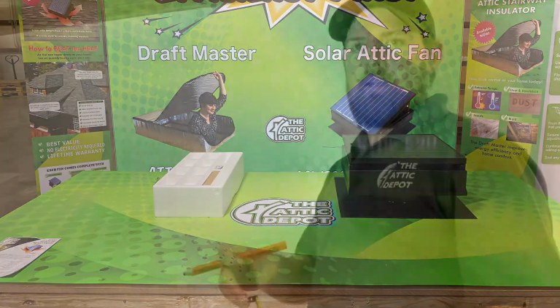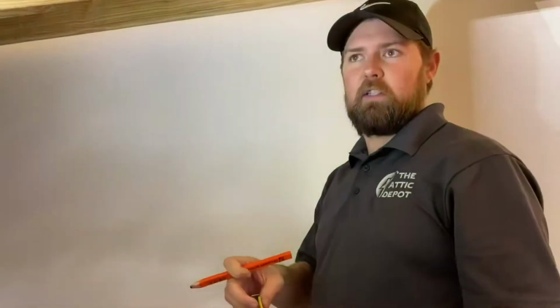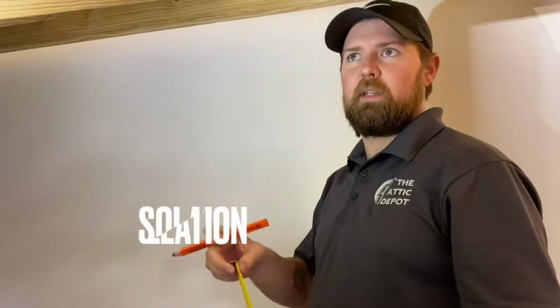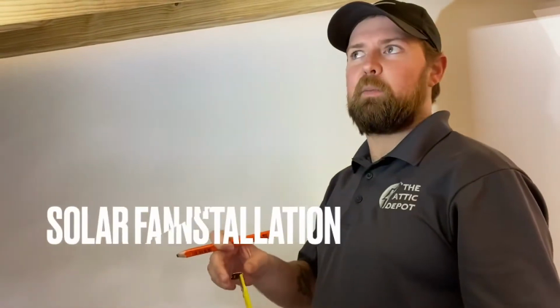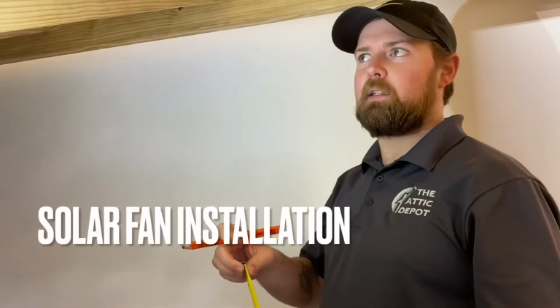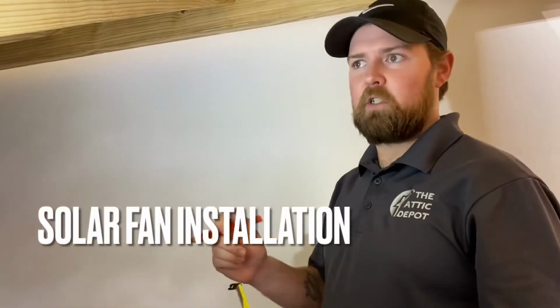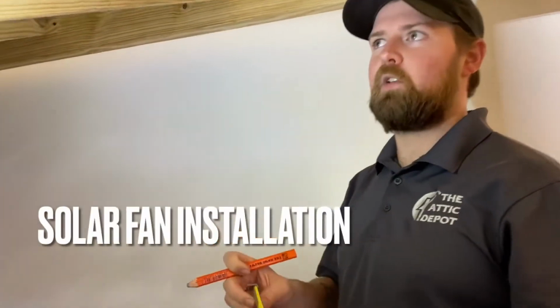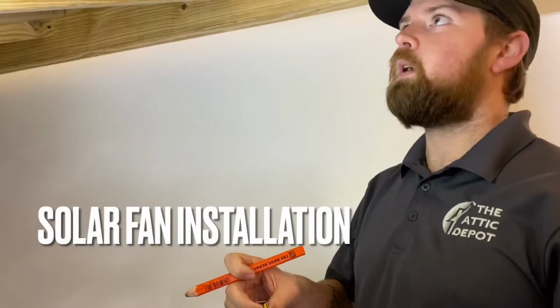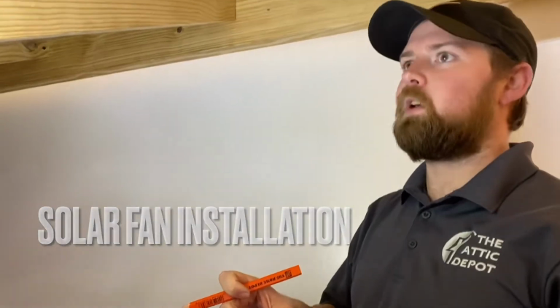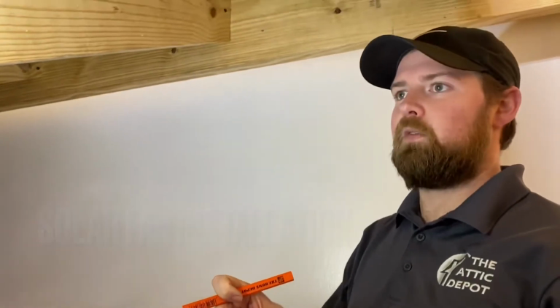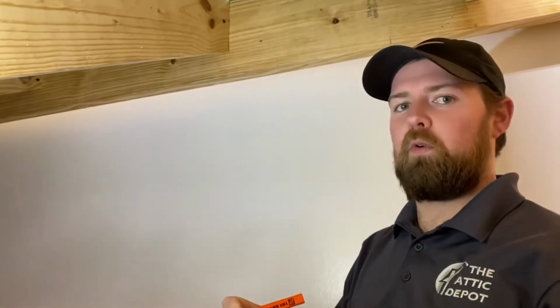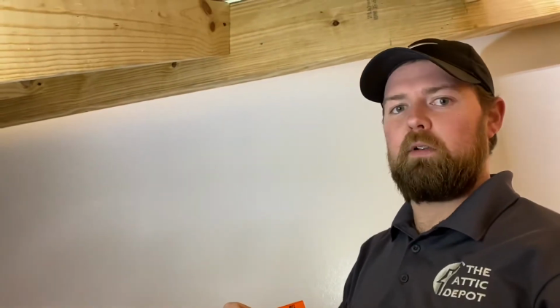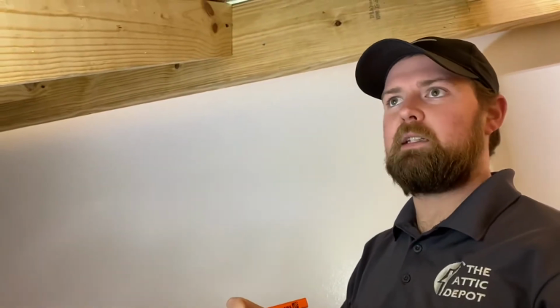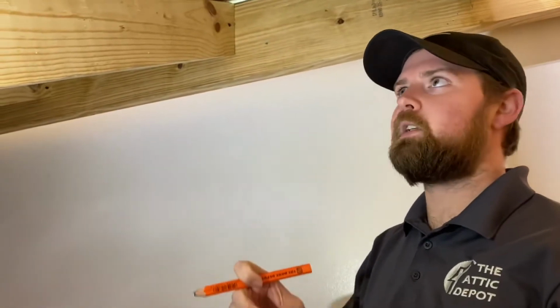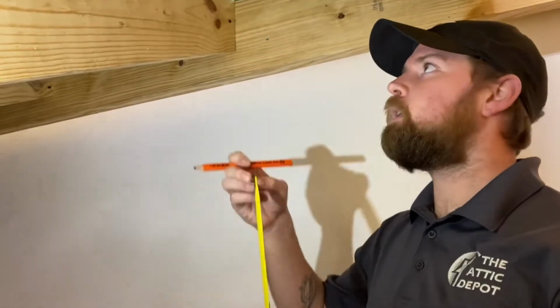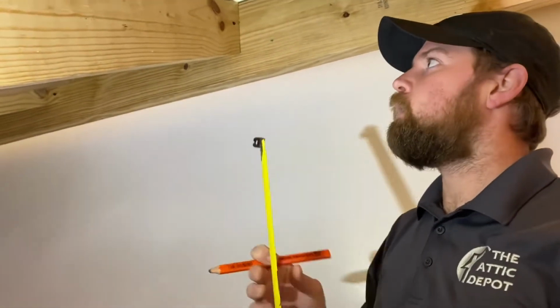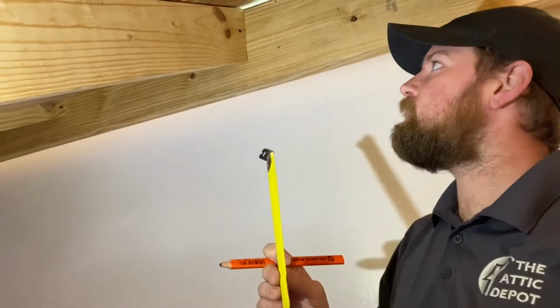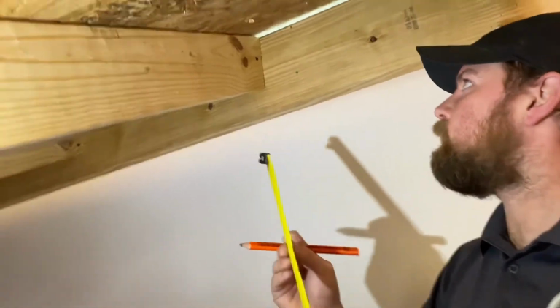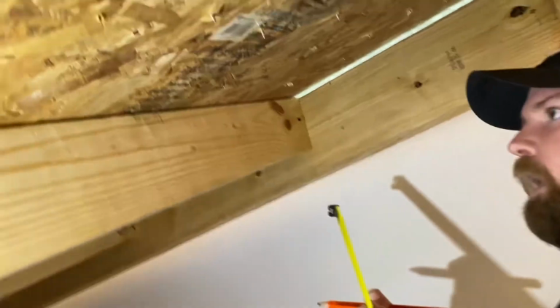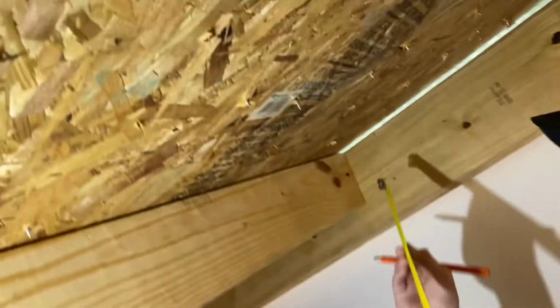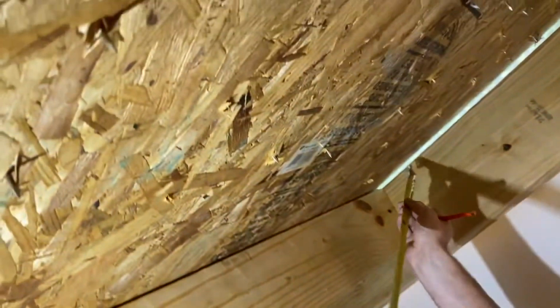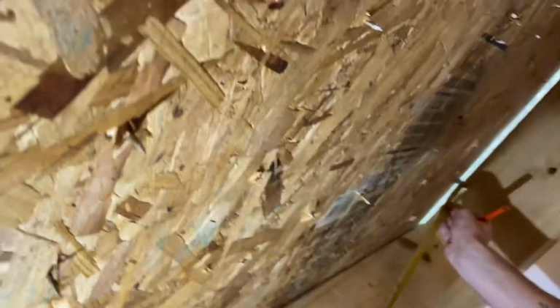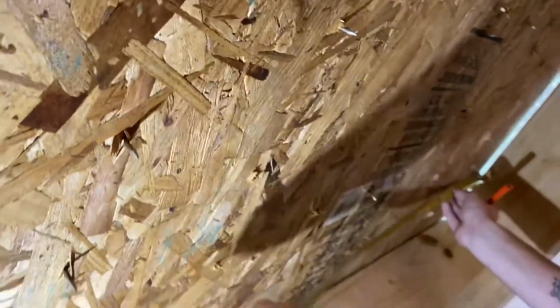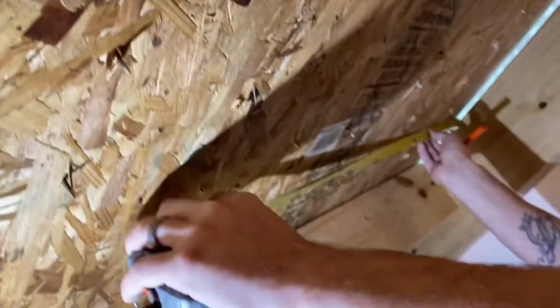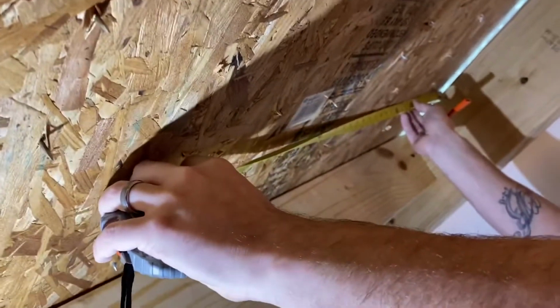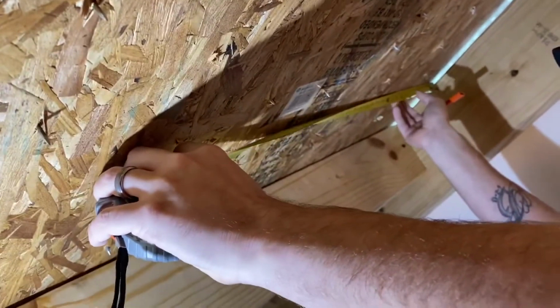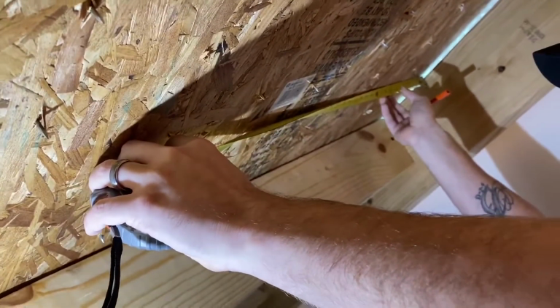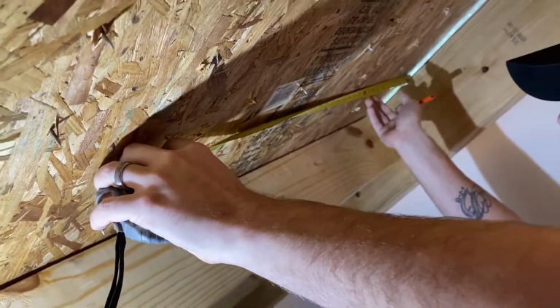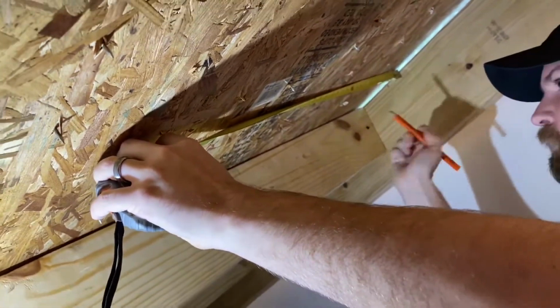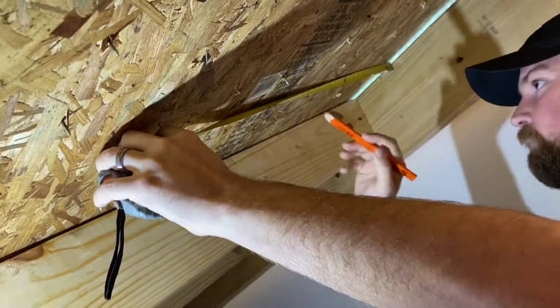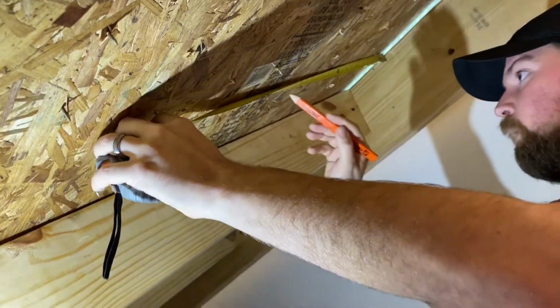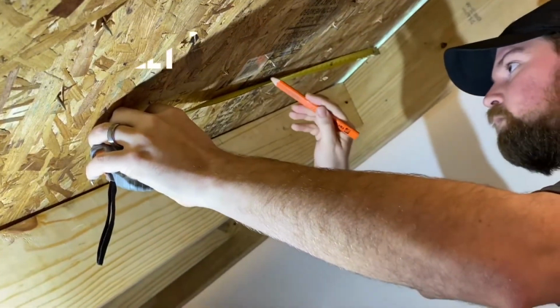Hi, this is Justin with The Attic Depot again. Today I'm going to show how to mark the center of the hole for your fan installation. When you're inside of the attic you're going to want to measure down two to three feet and that's going to be the center of the hole. For this video we're going to do two feet.